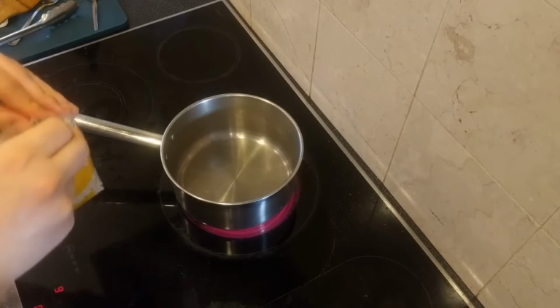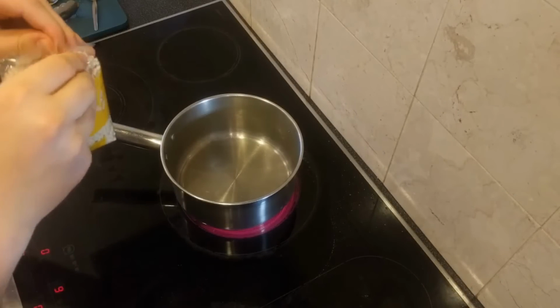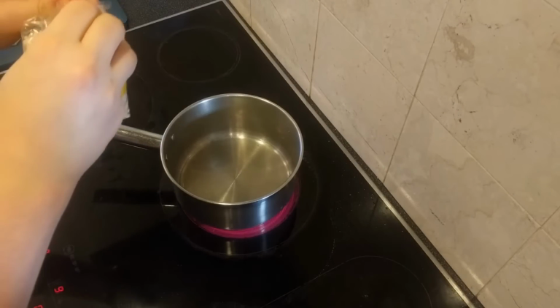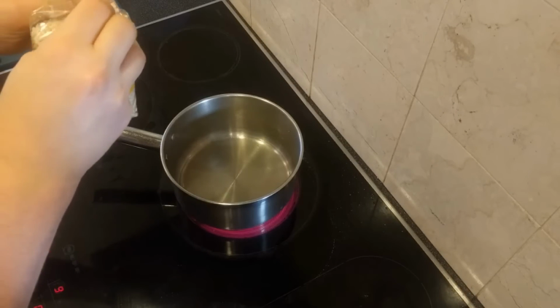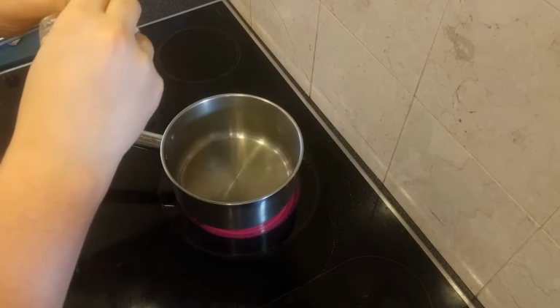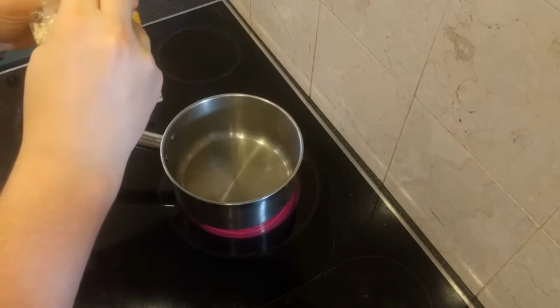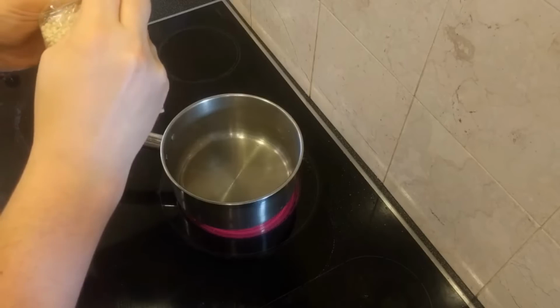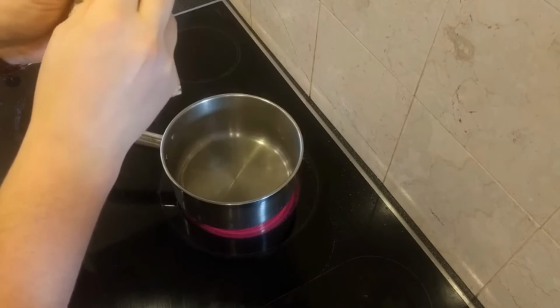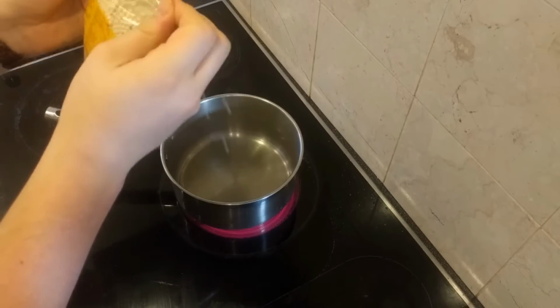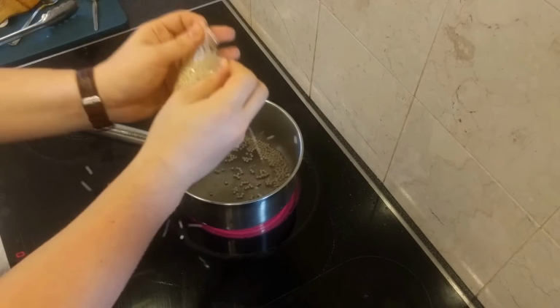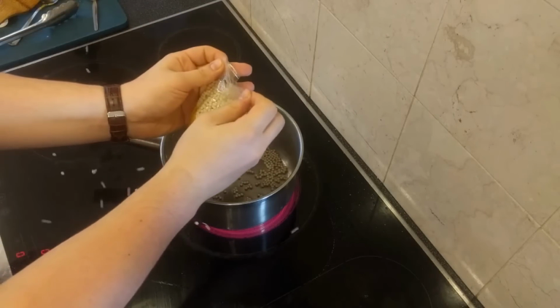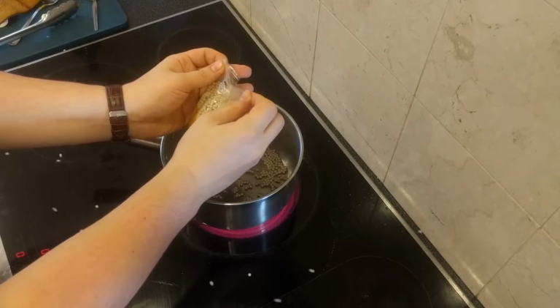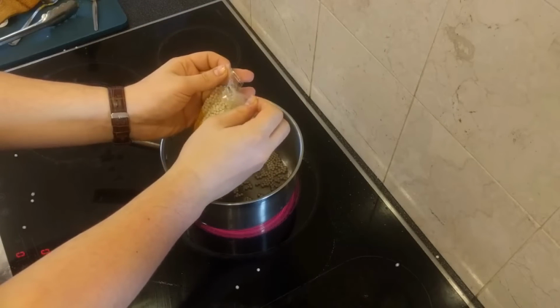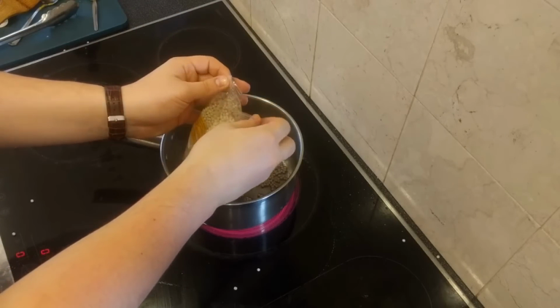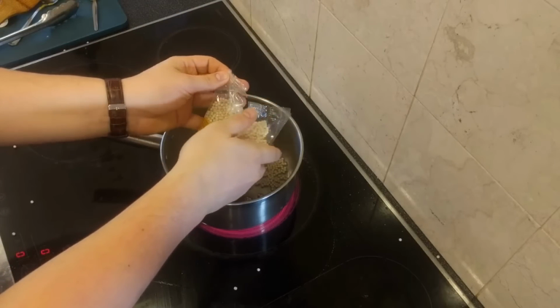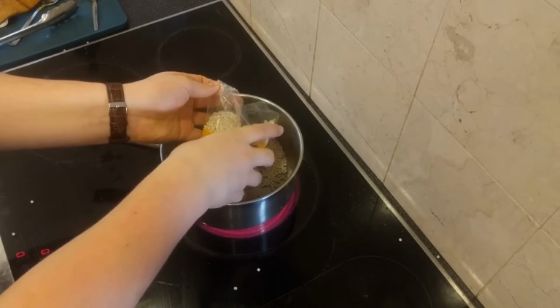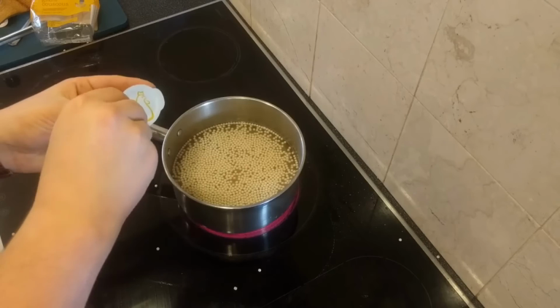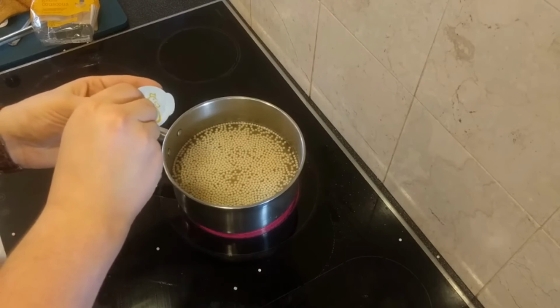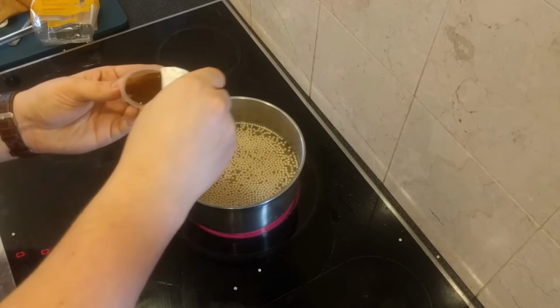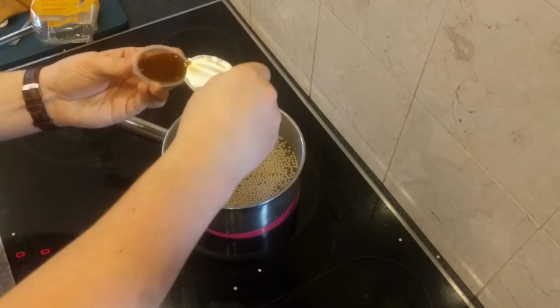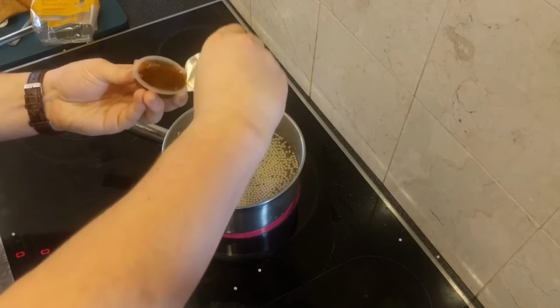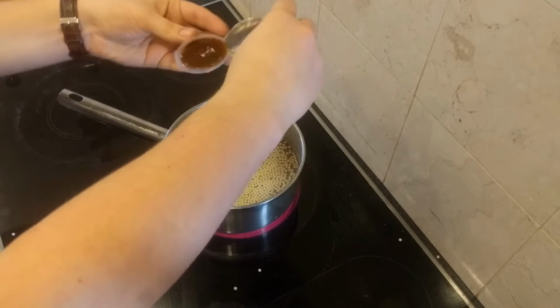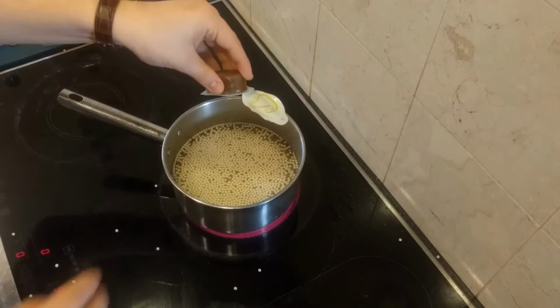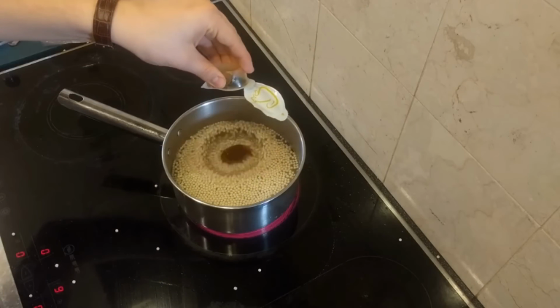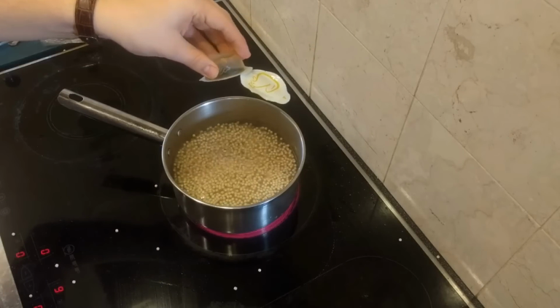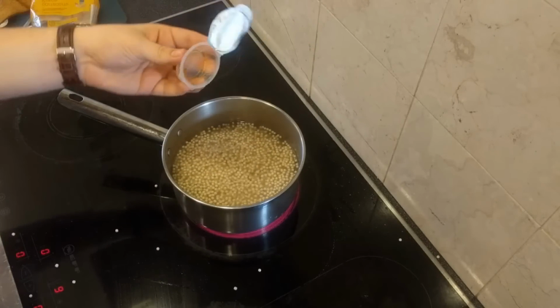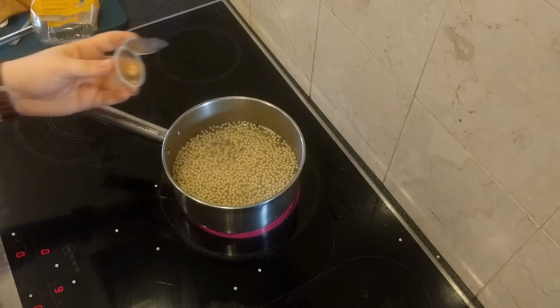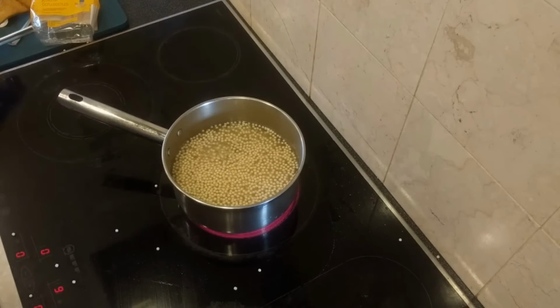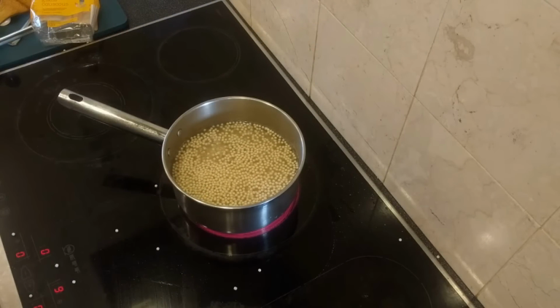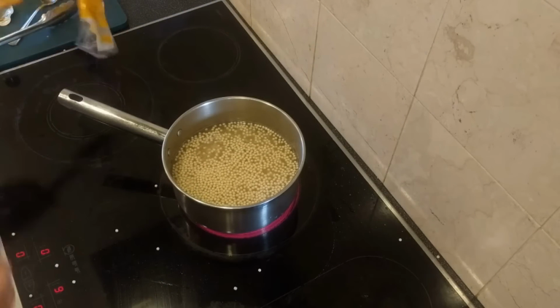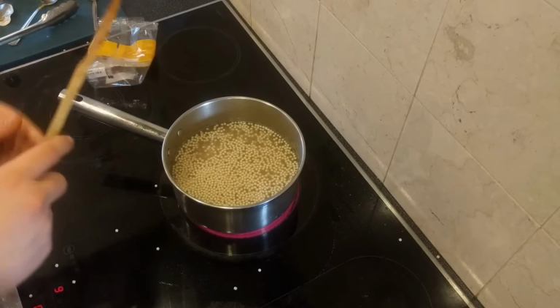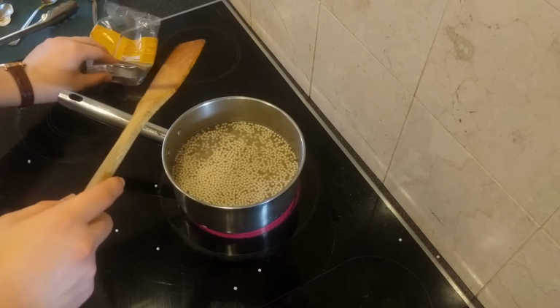Now it's time to prepare the couscous we're going to serve this with. Open the packet — trying not to make quite as much mess as I have here — put it into the pan and cover it with about twice as much water, then finish it off with a chicken stock cube or gel like I've done here.